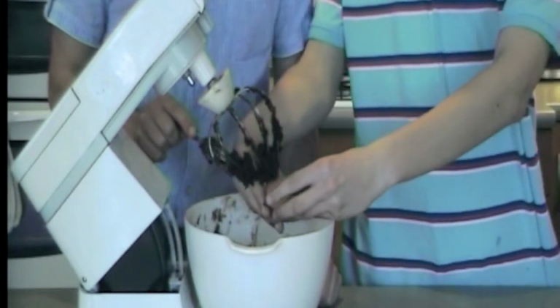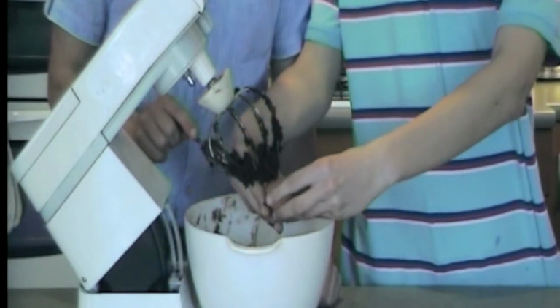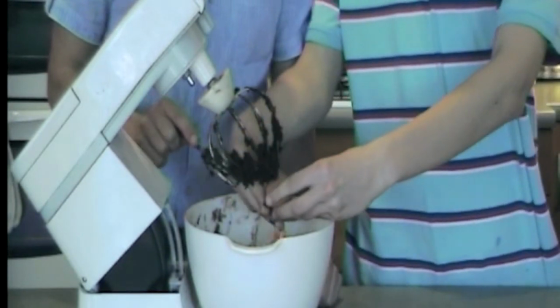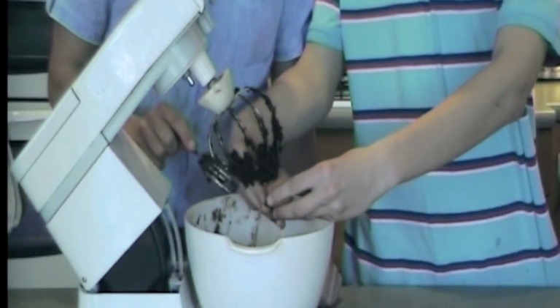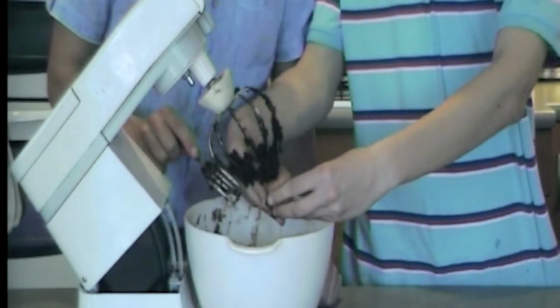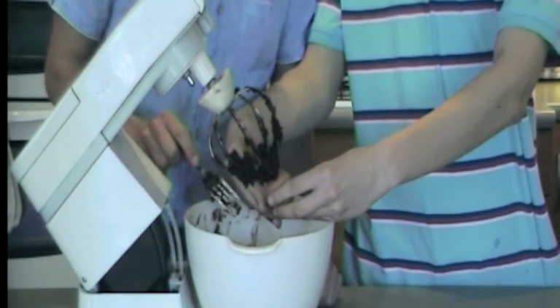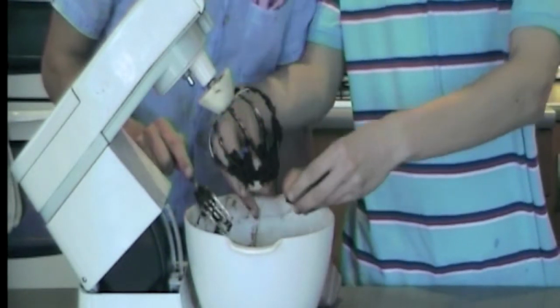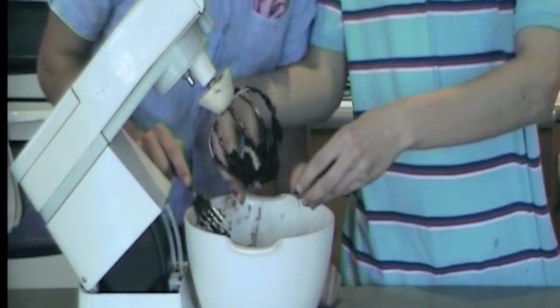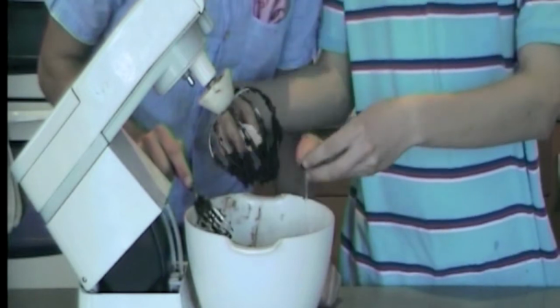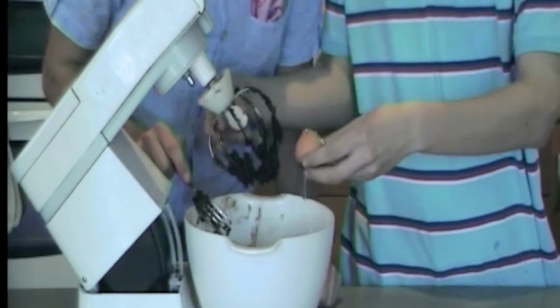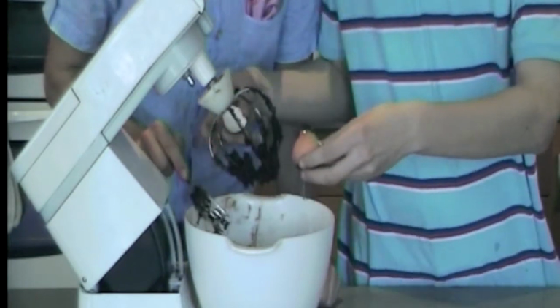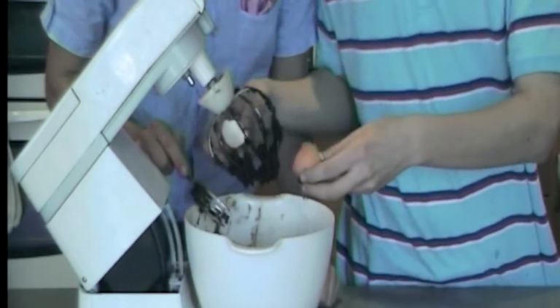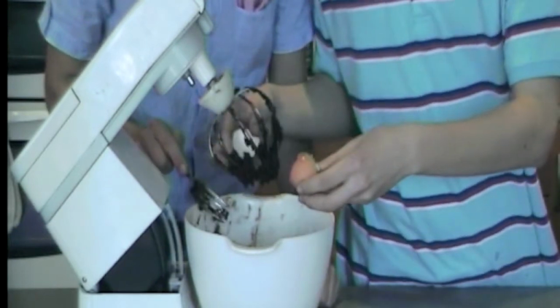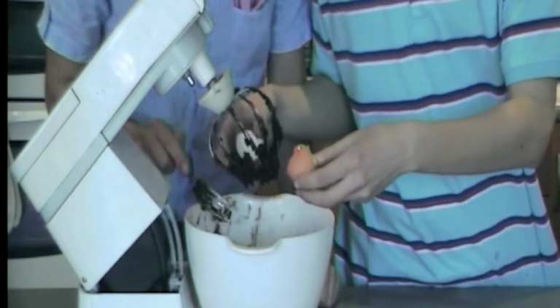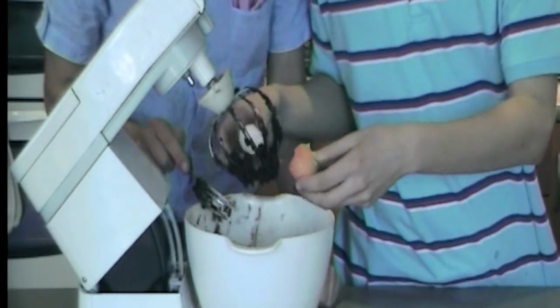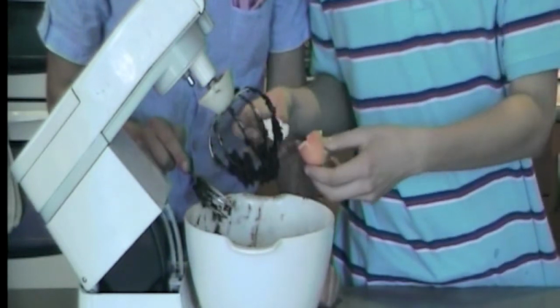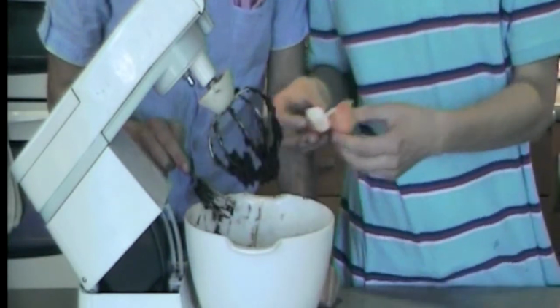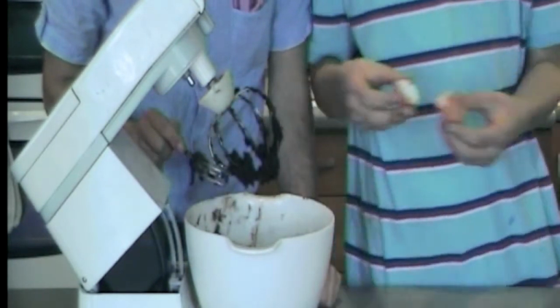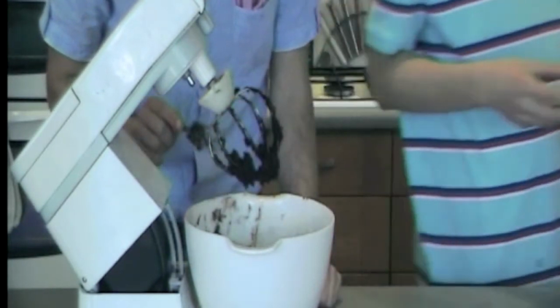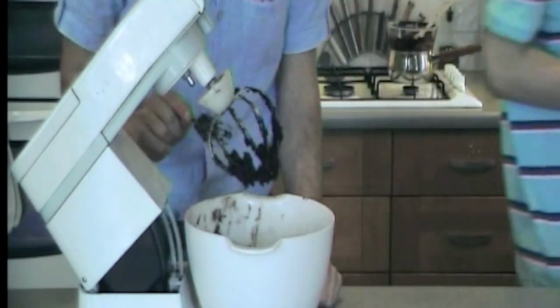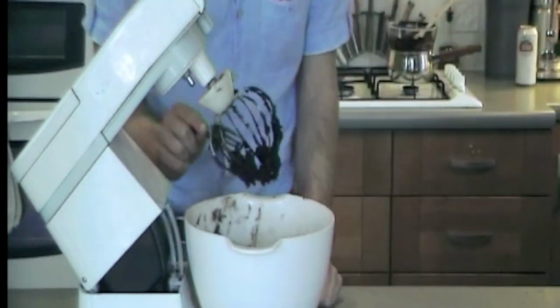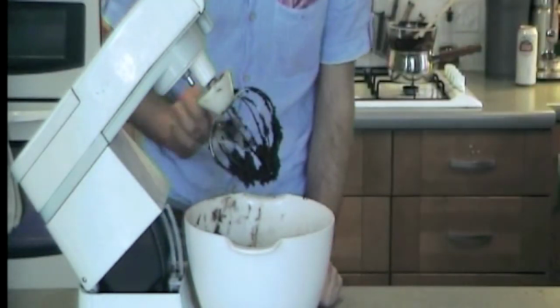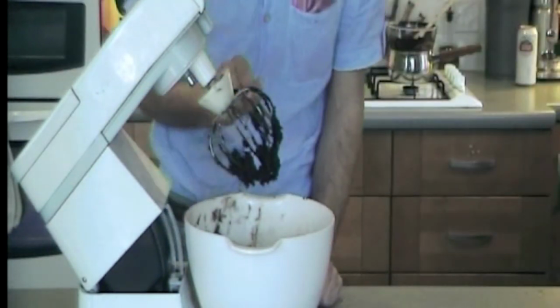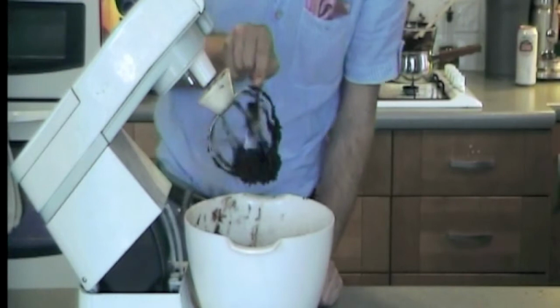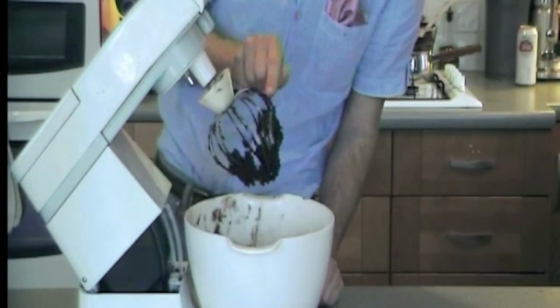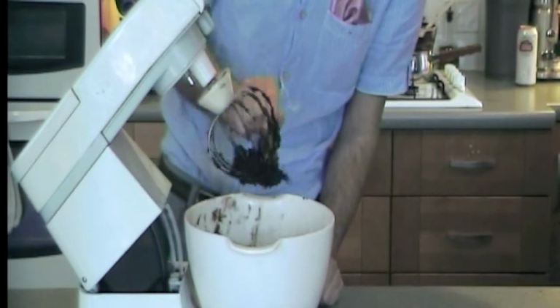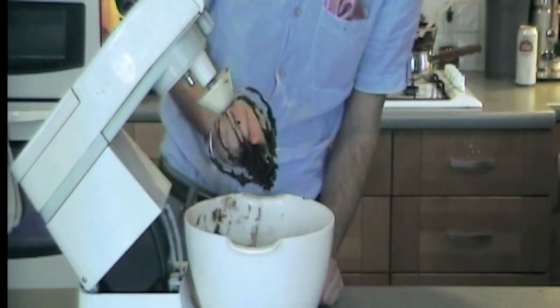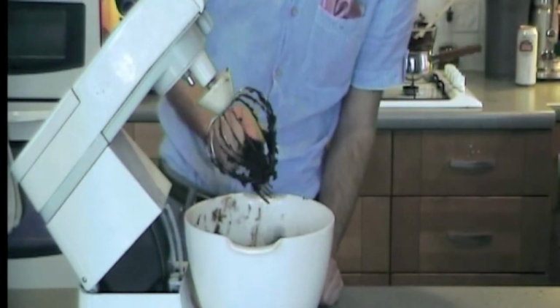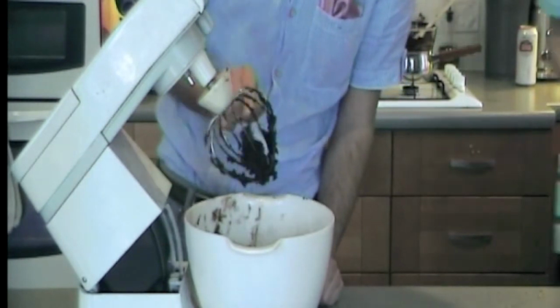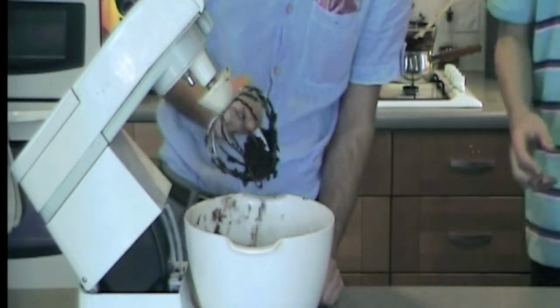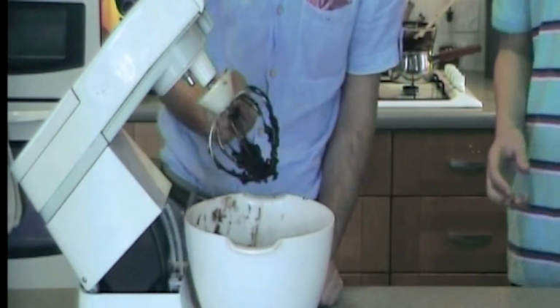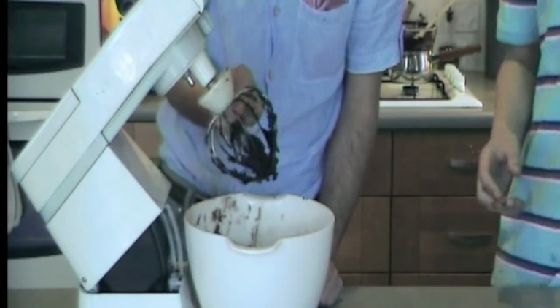Surprisingly, no shell goes in. It's always in, but it's not strong.